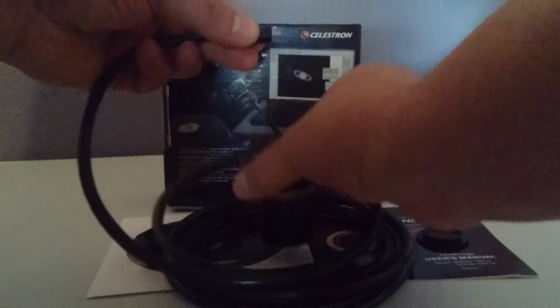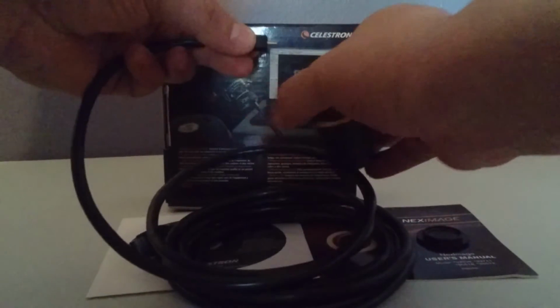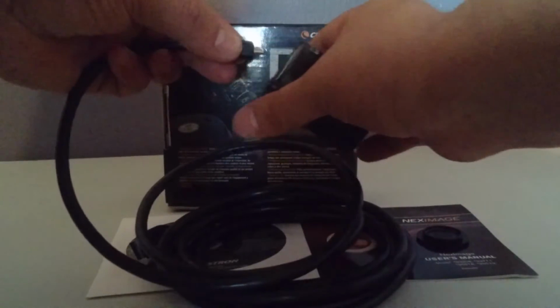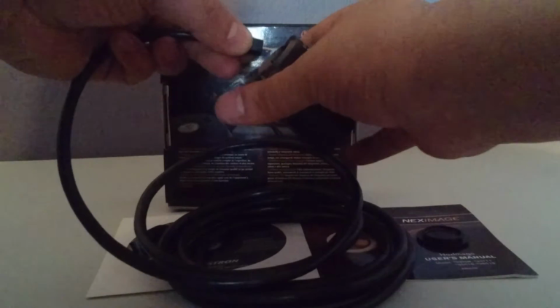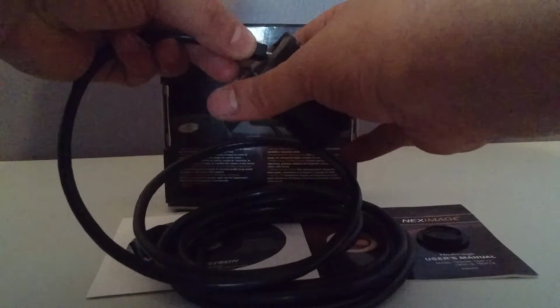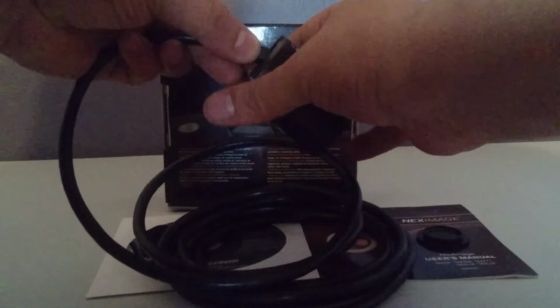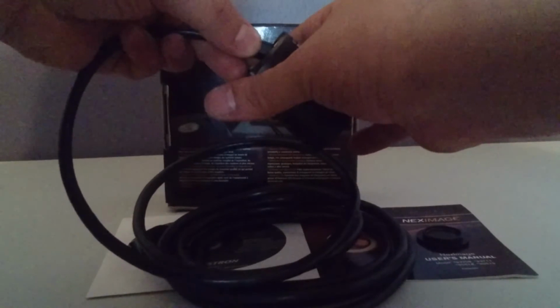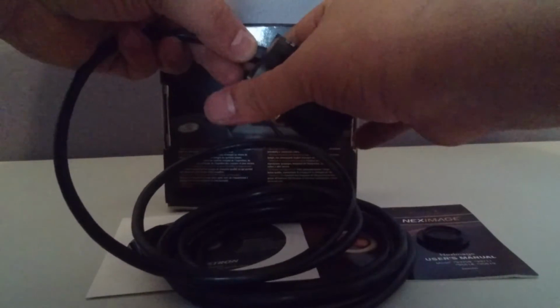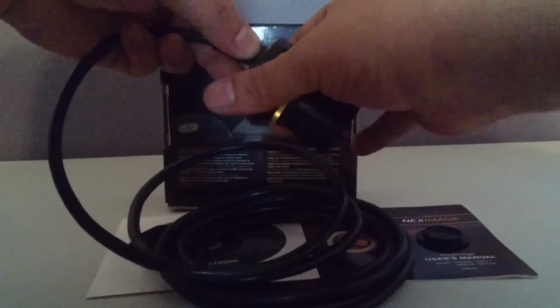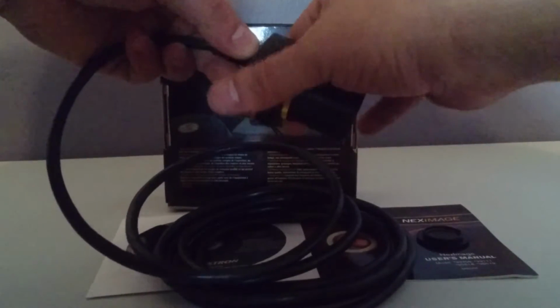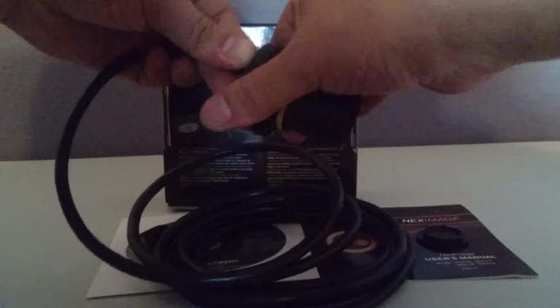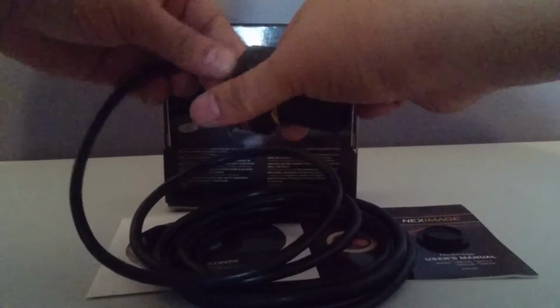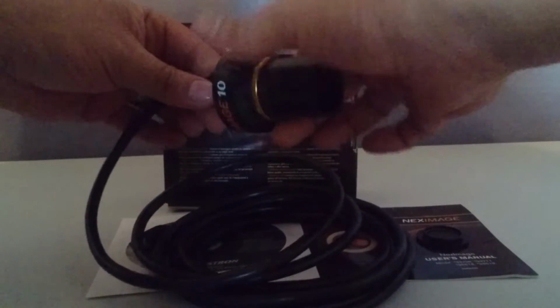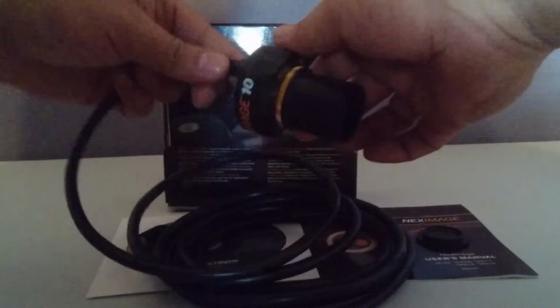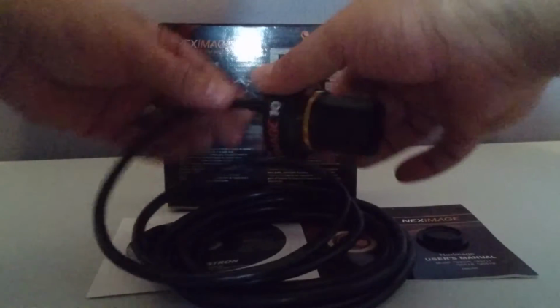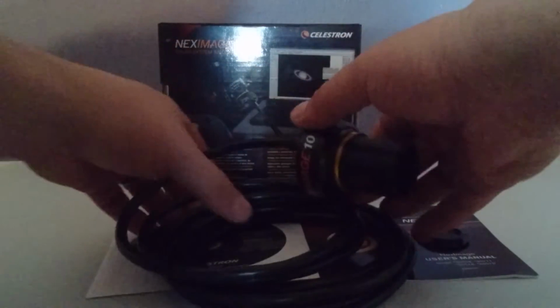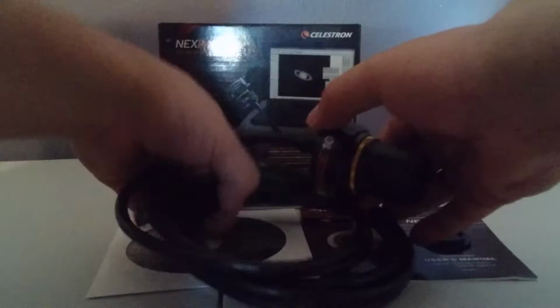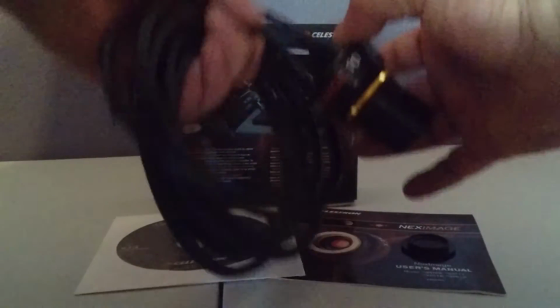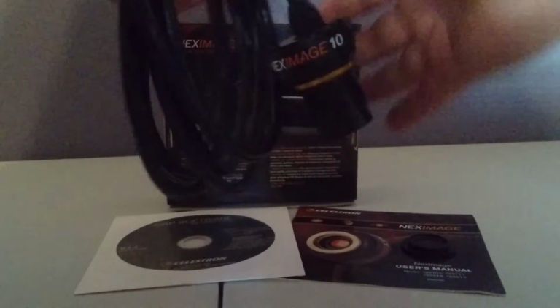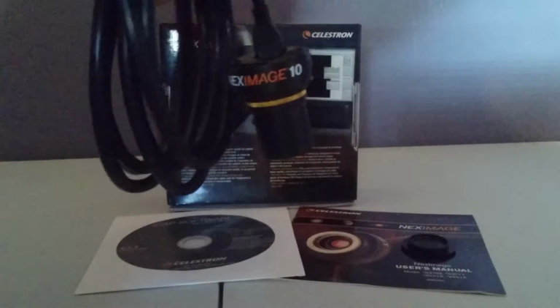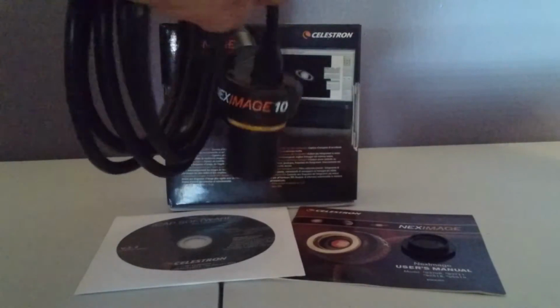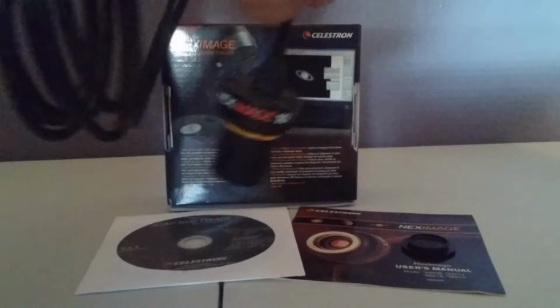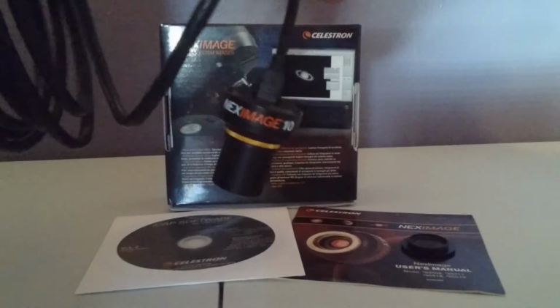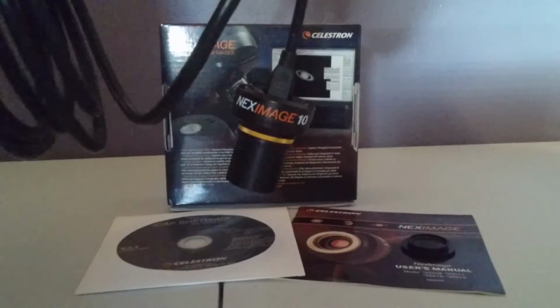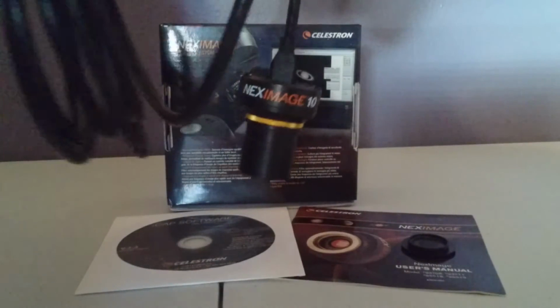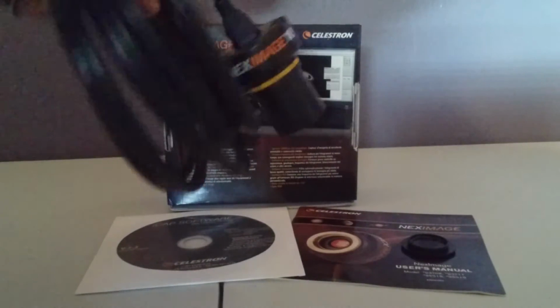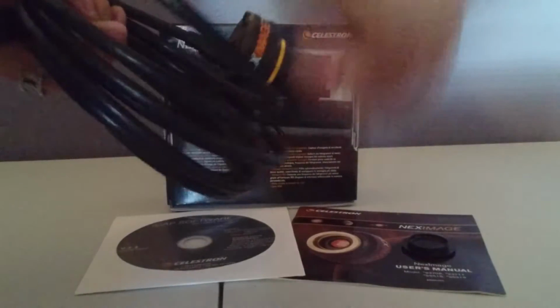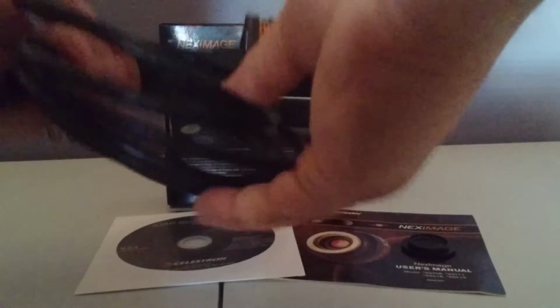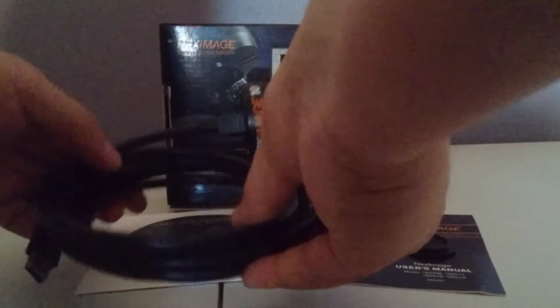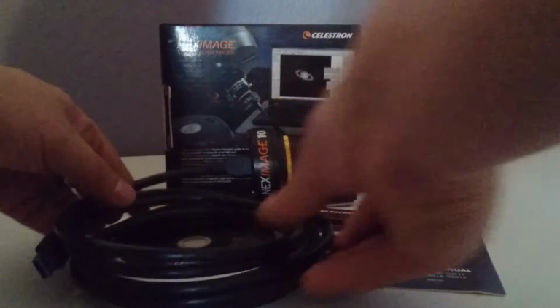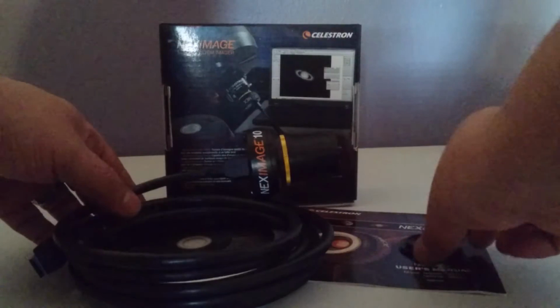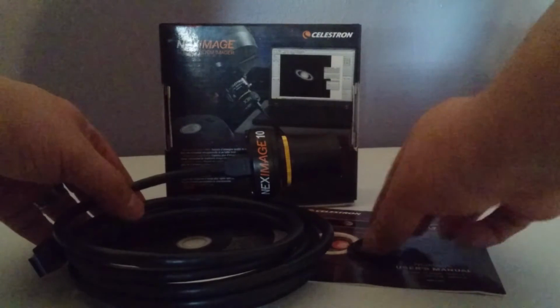Here is the USB 3.0 connection, and once that's plugged in you'll be ready to start taking images.